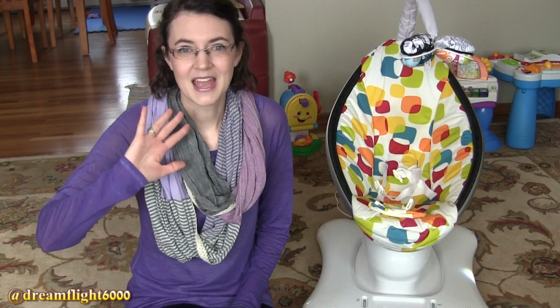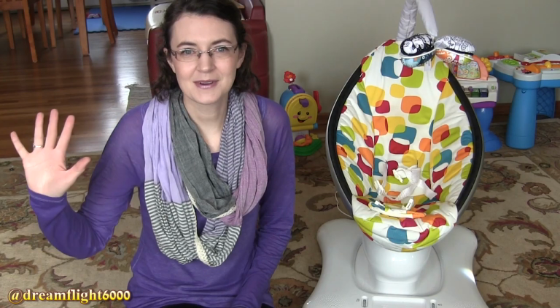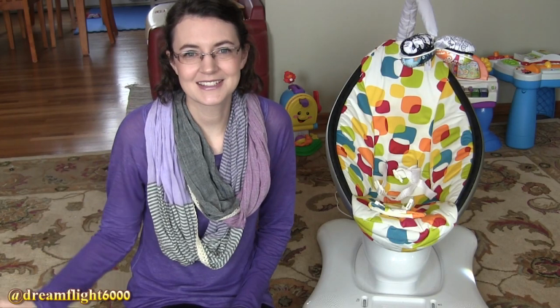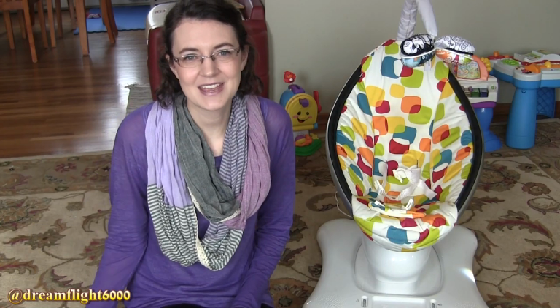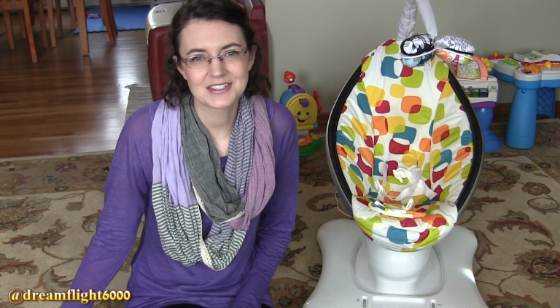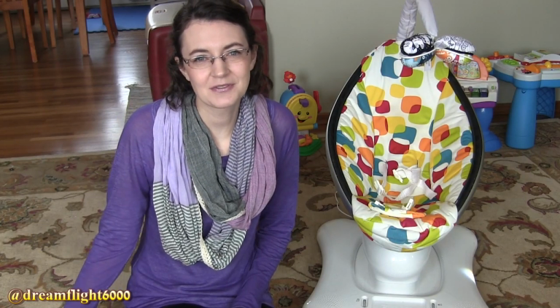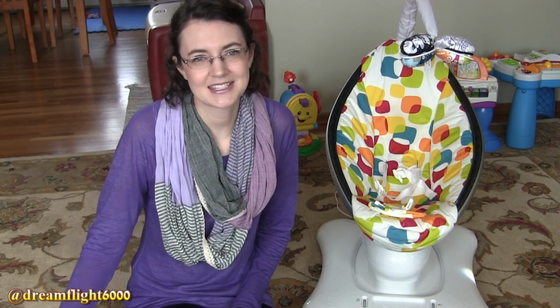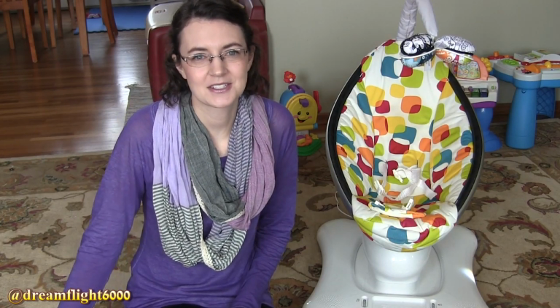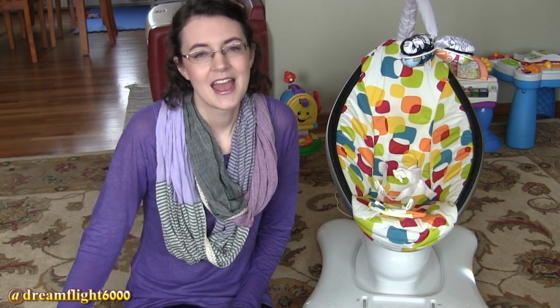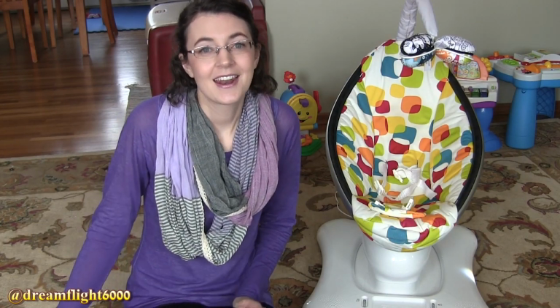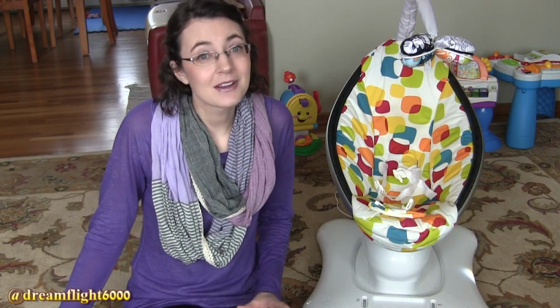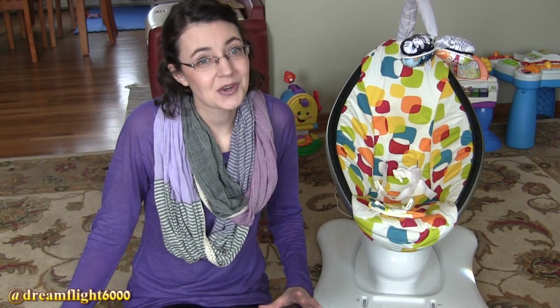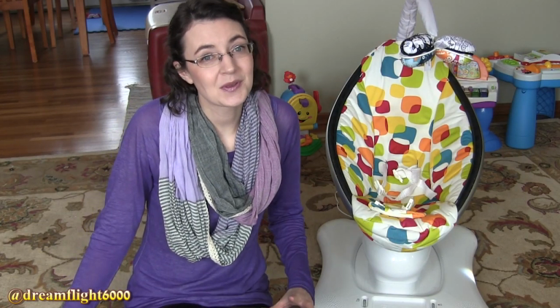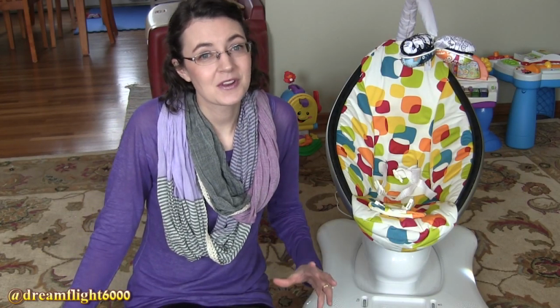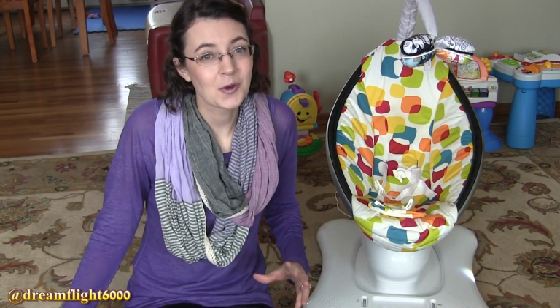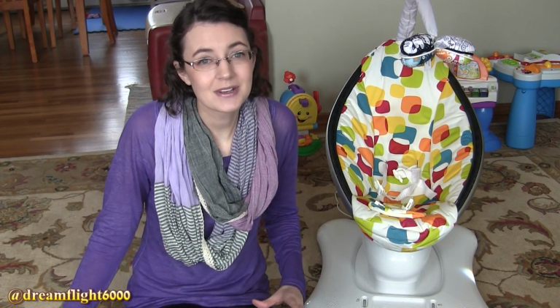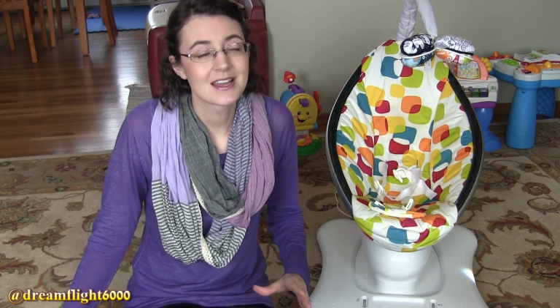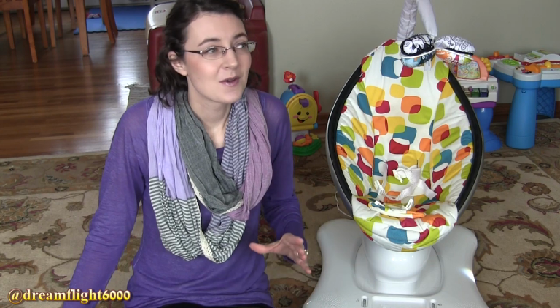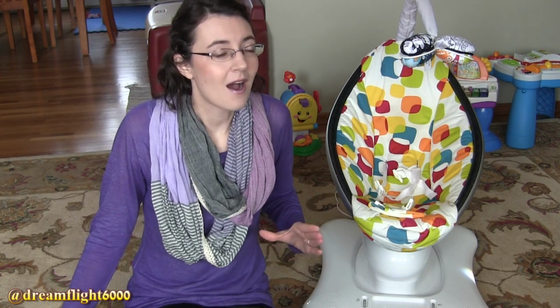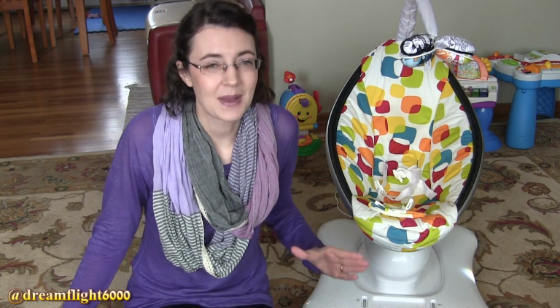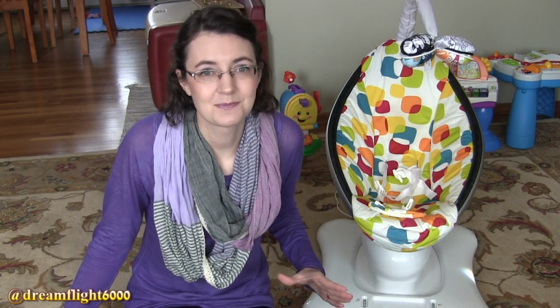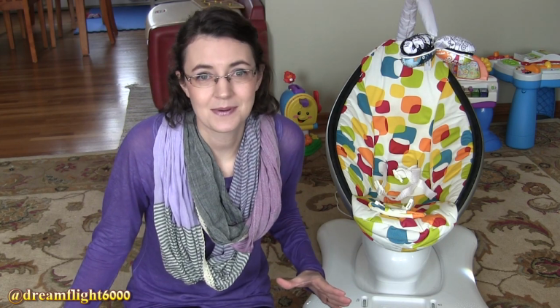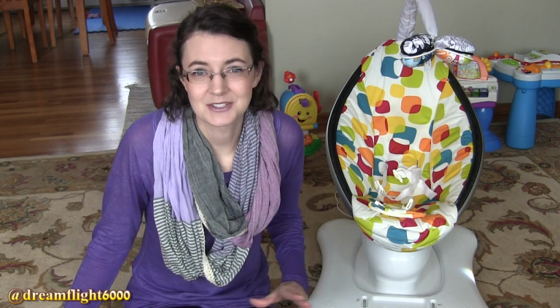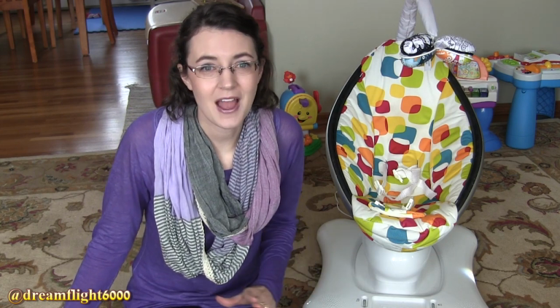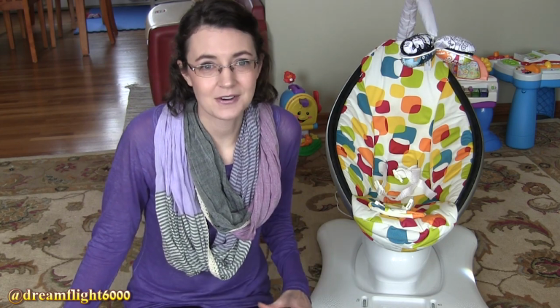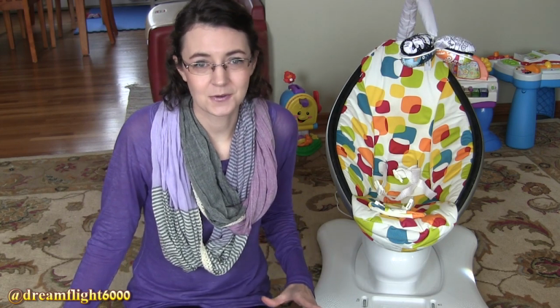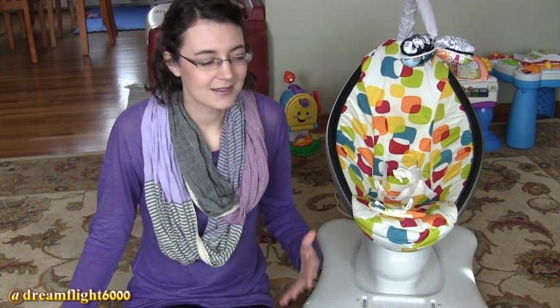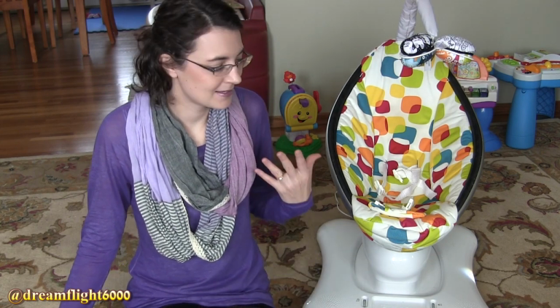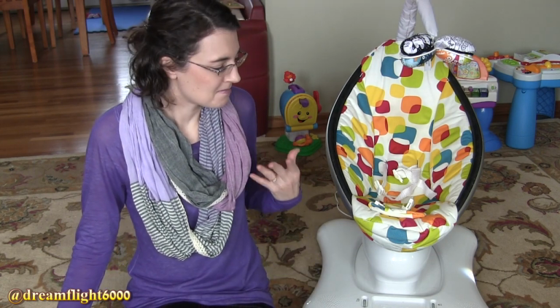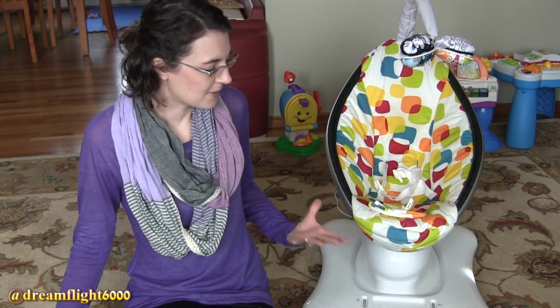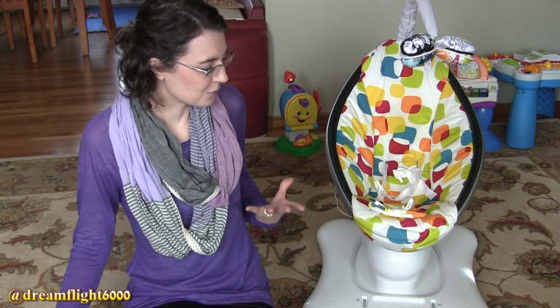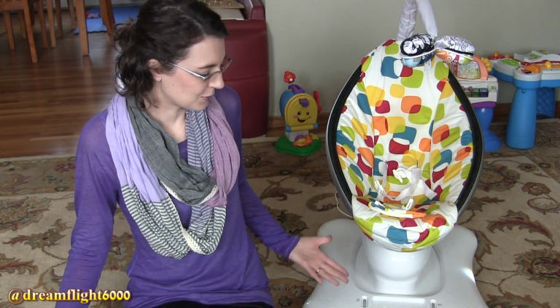Hey everybody, it is Amy, DreamFlight6000, and I'm here to share with you one of the coolest, best baby products we've ever owned. This is the Mama Roo.